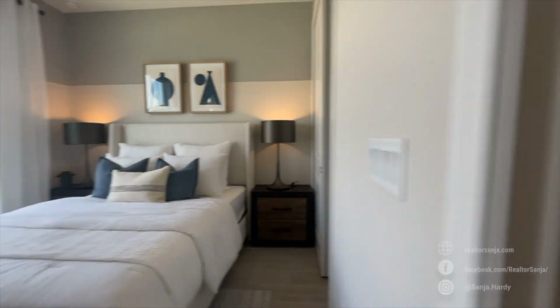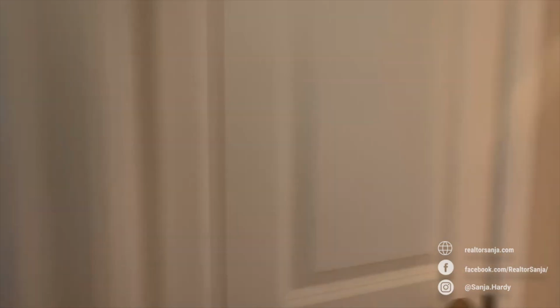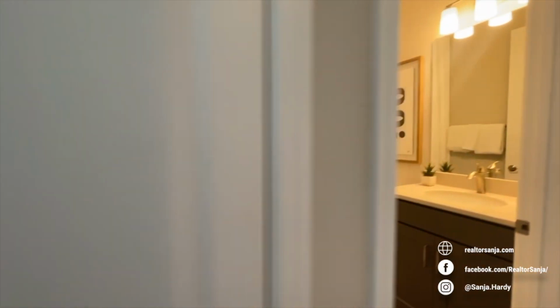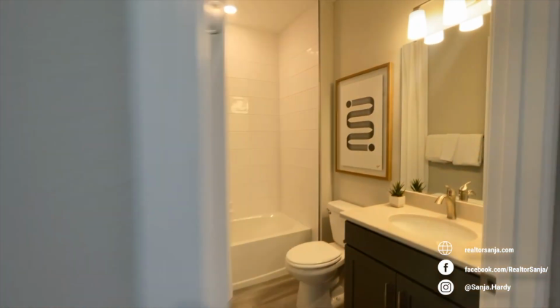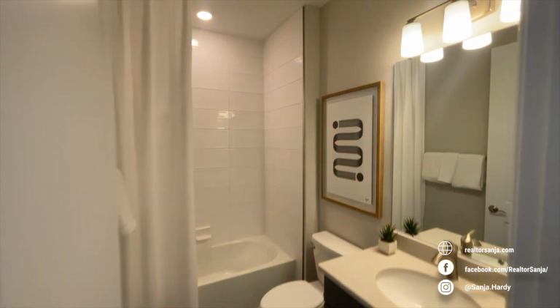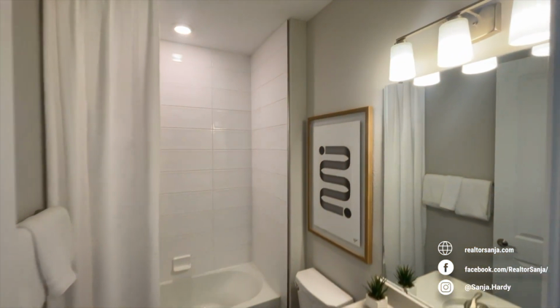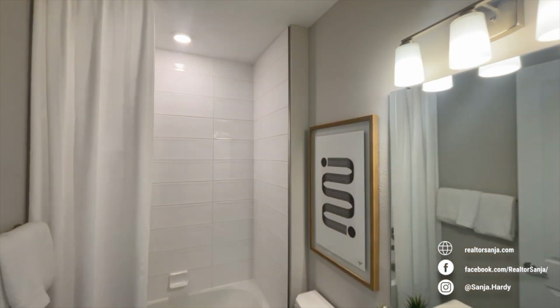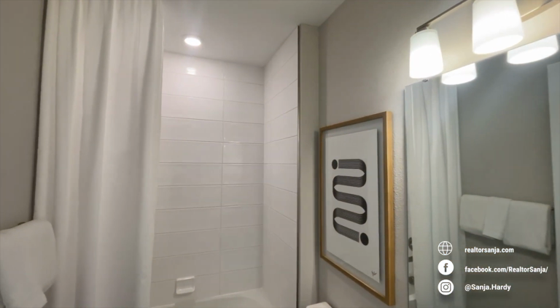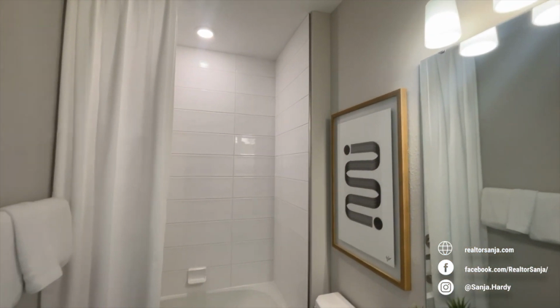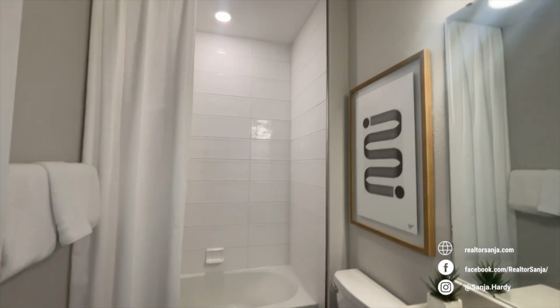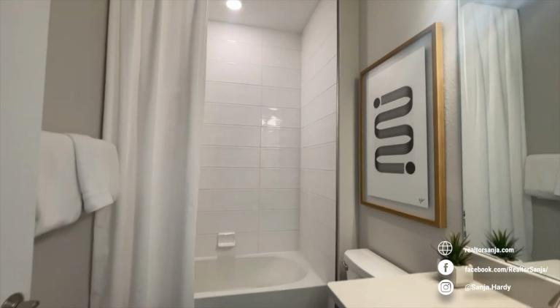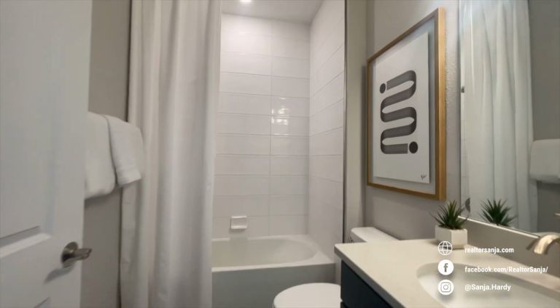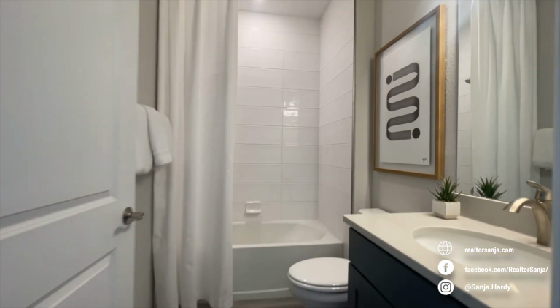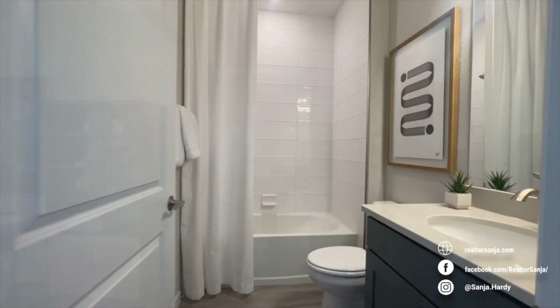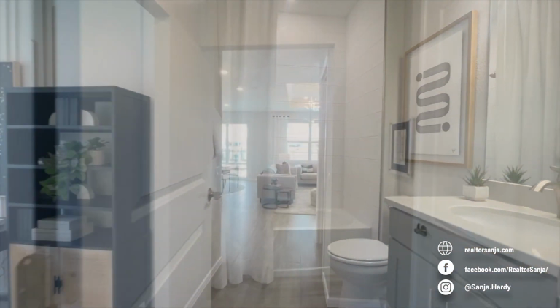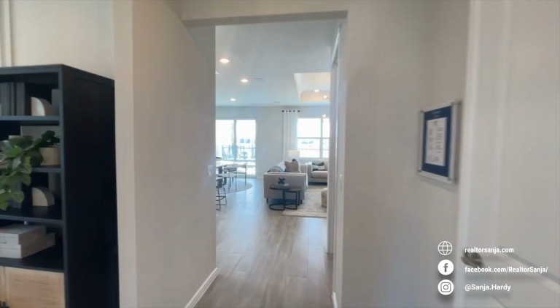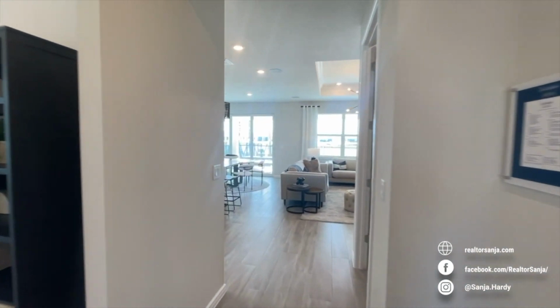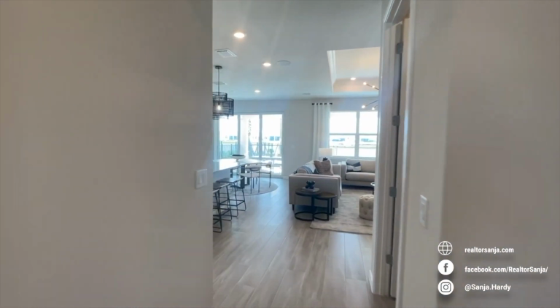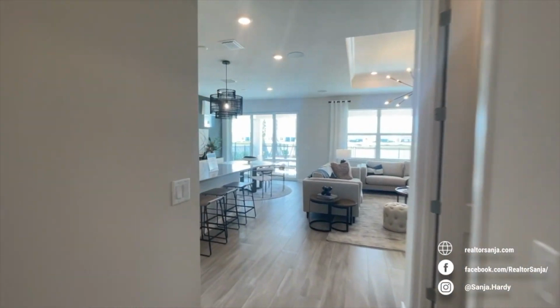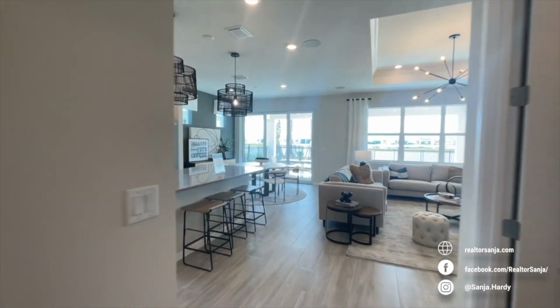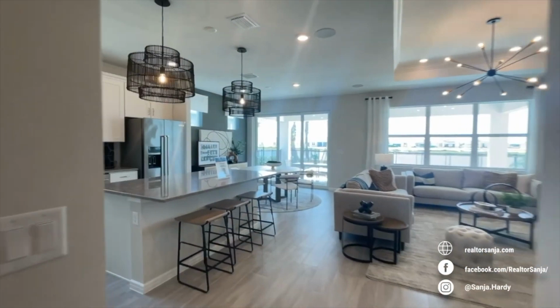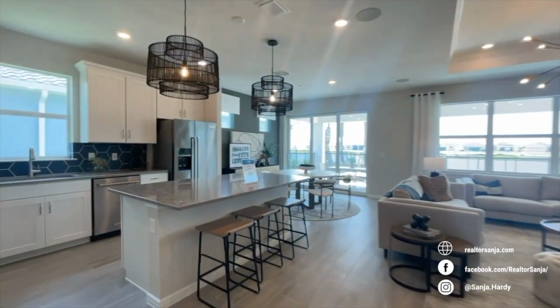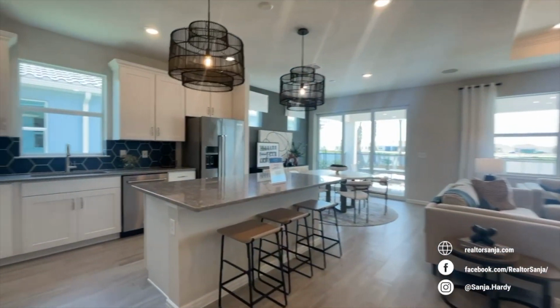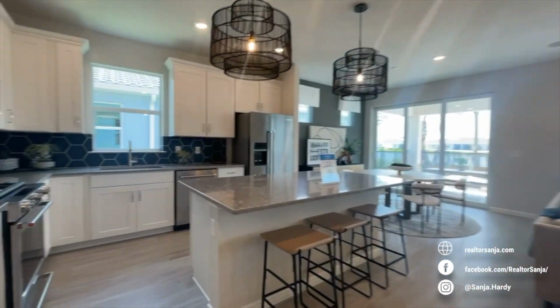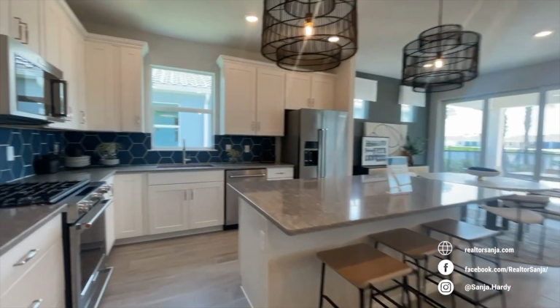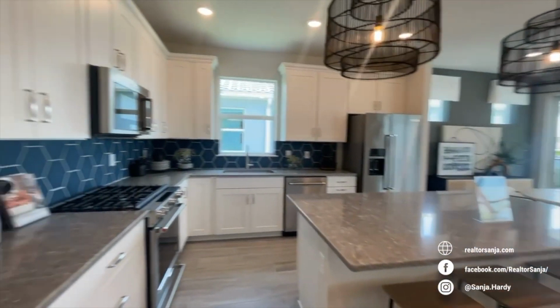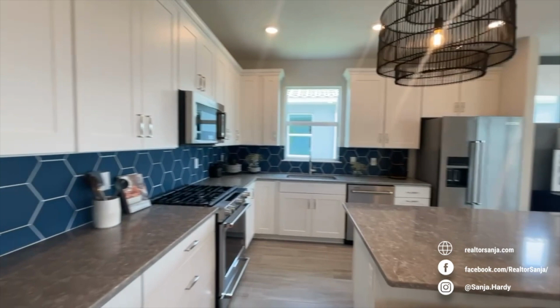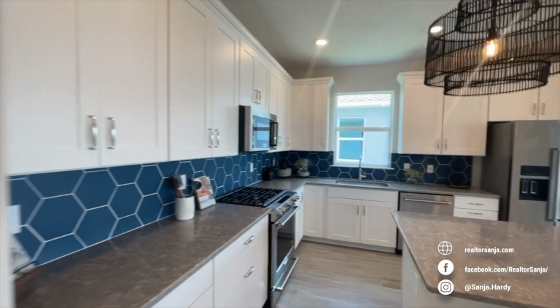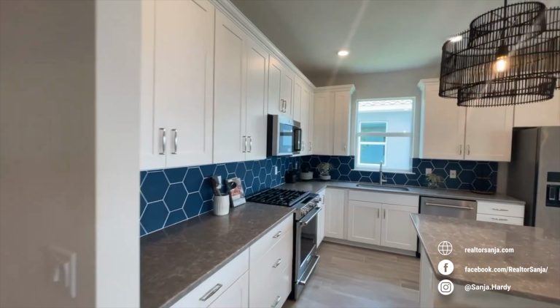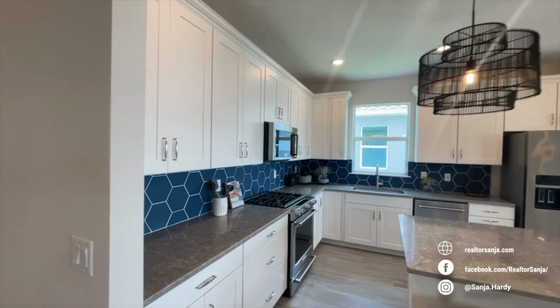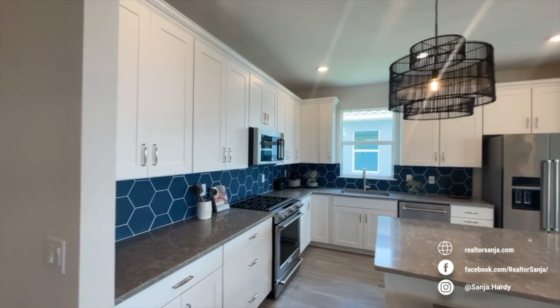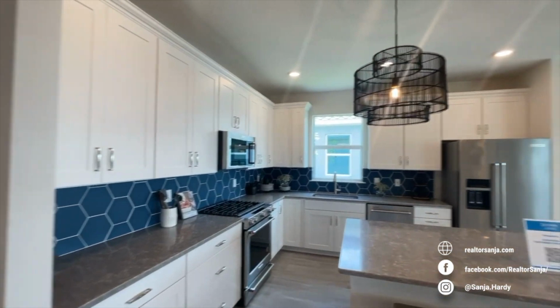As you enter through the home, you will find the second bedroom and flex space, and then the owner suite and secondary bedroom are separated by the main living areas, and each have their own full bathroom.